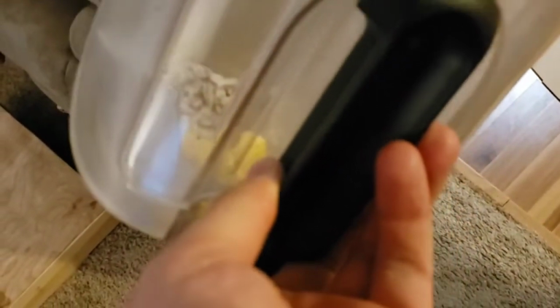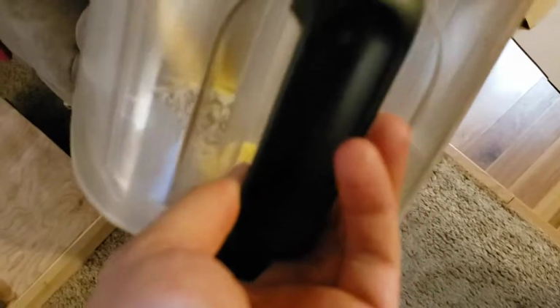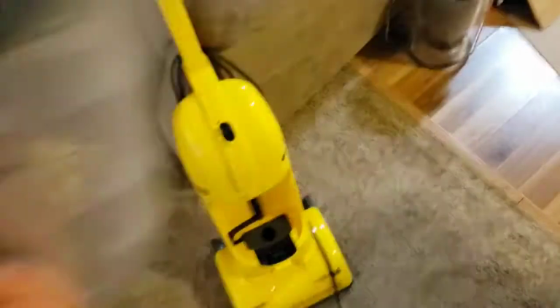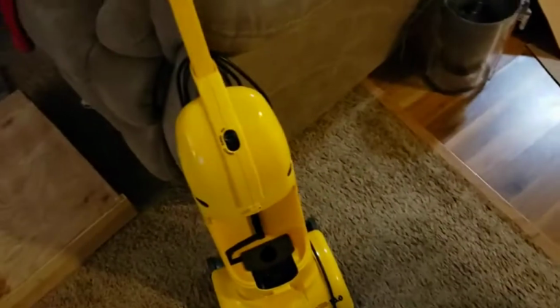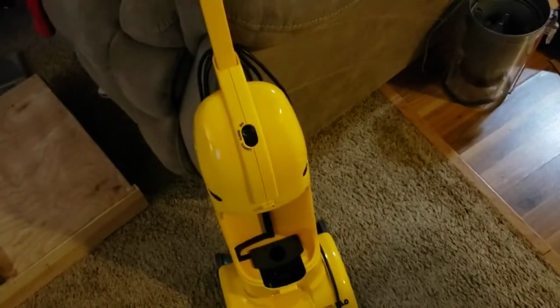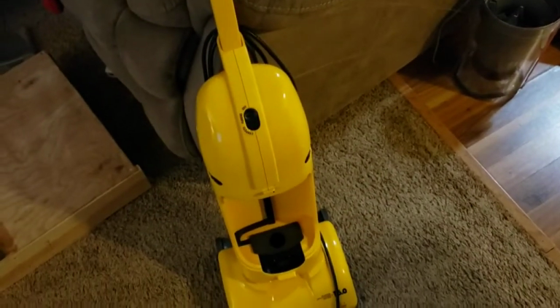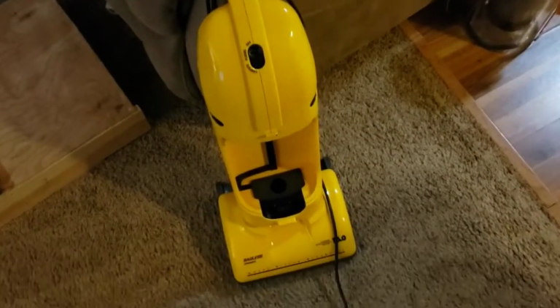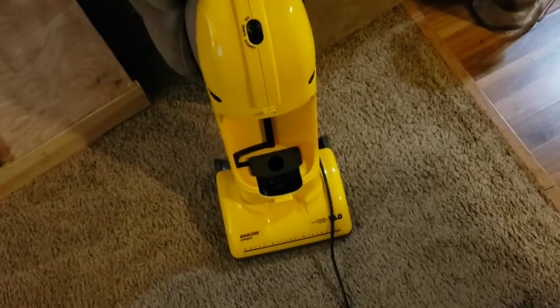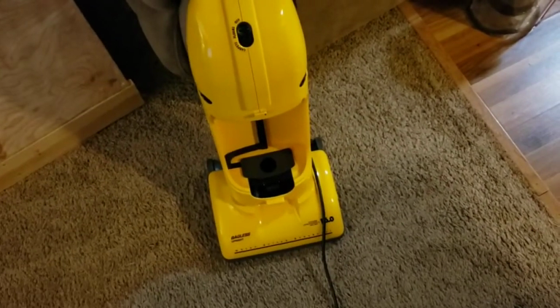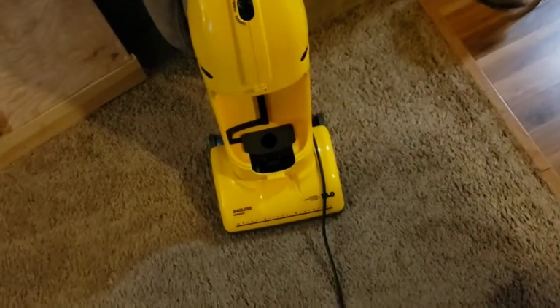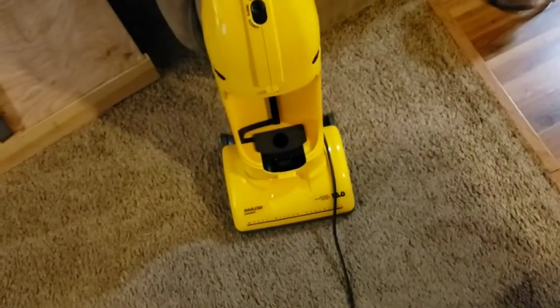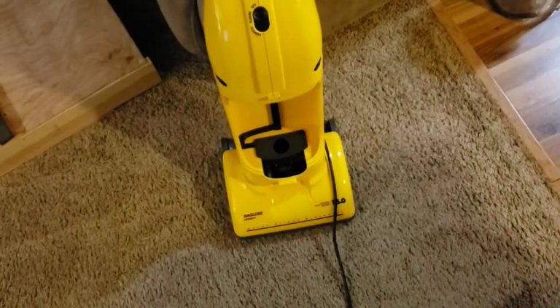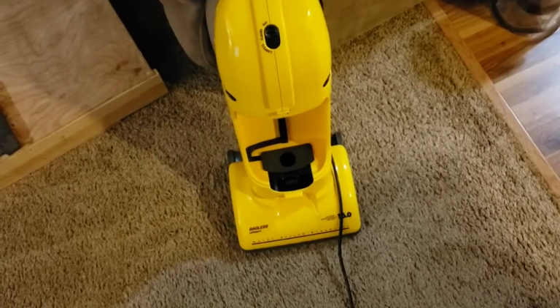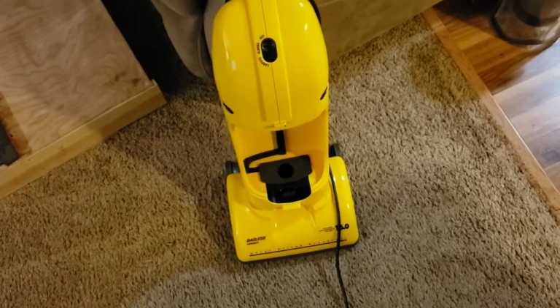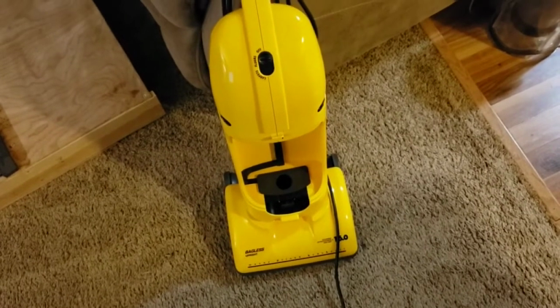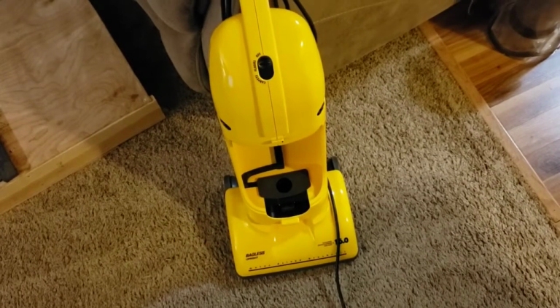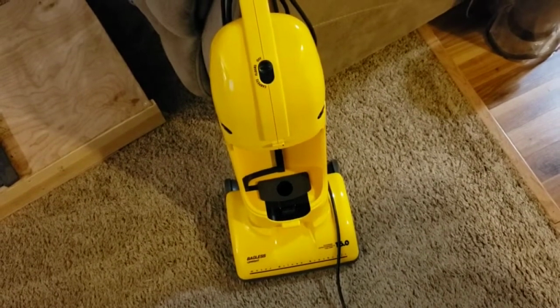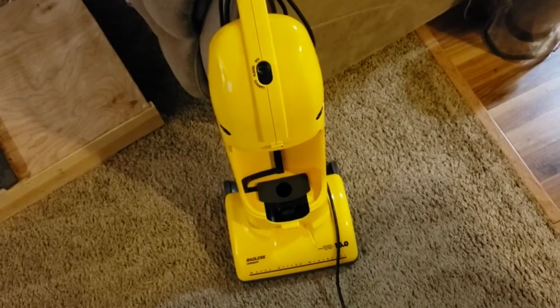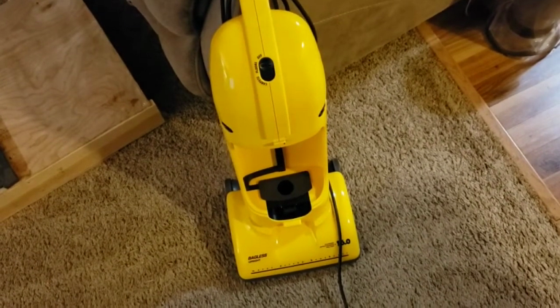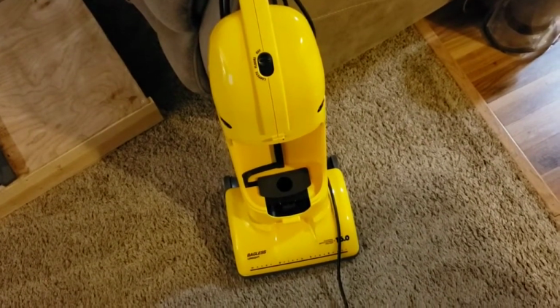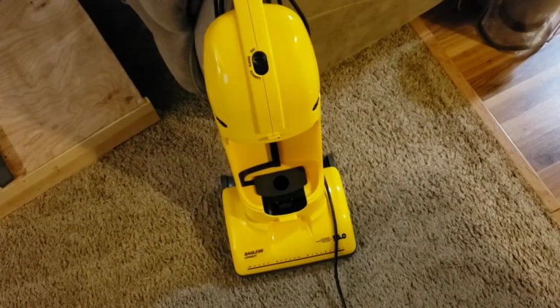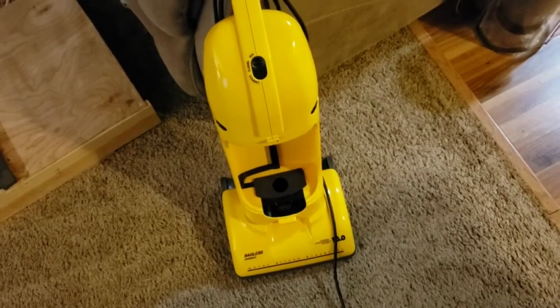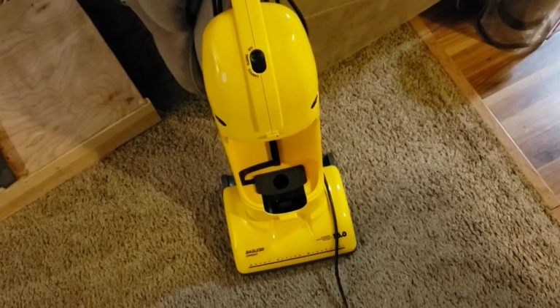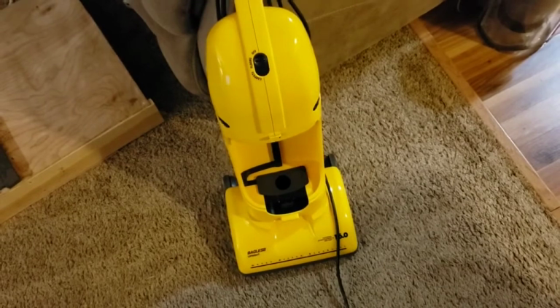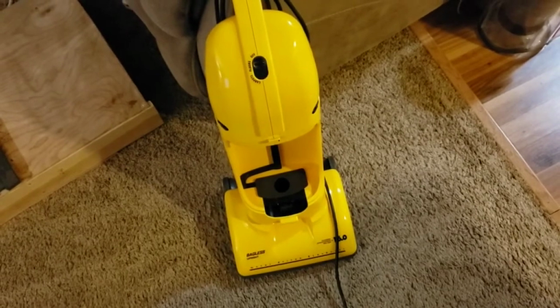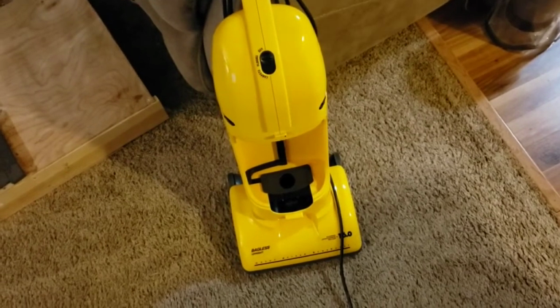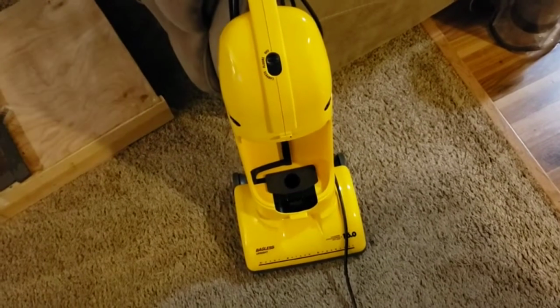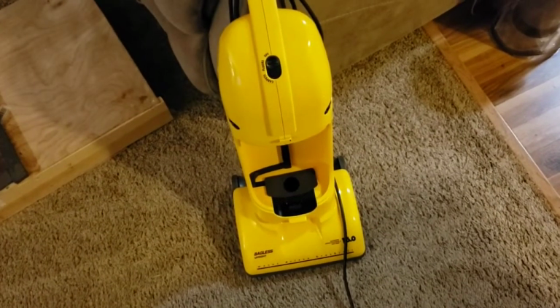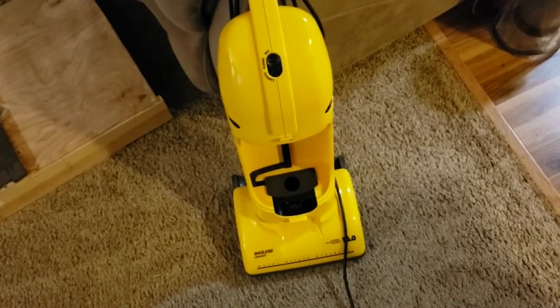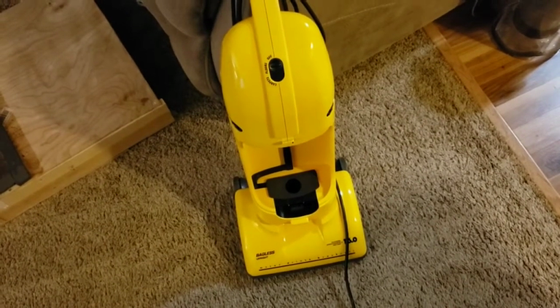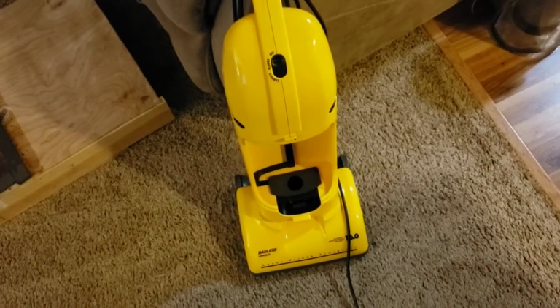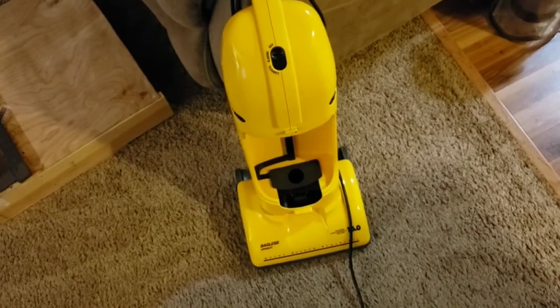They're a fun little machine, at least I think so. This concludes our test of the two Eureka 402 twins — thank you for watching.